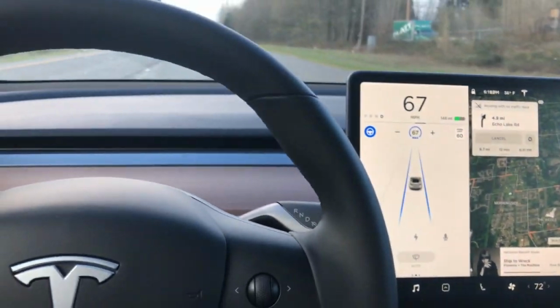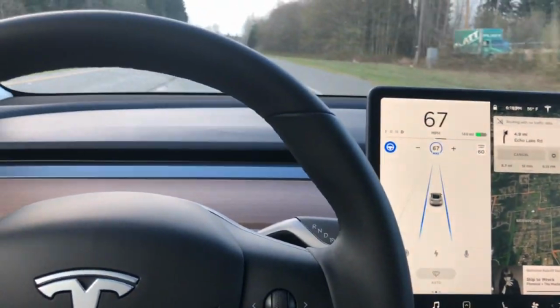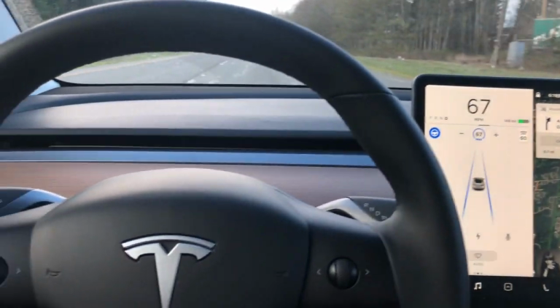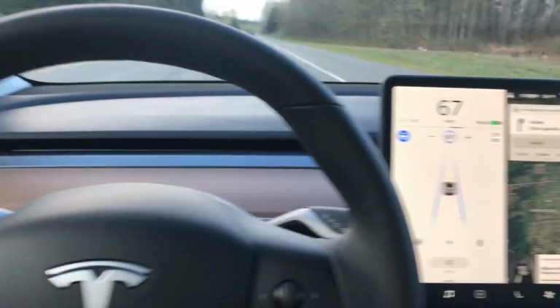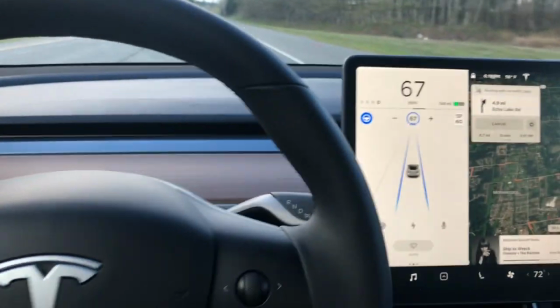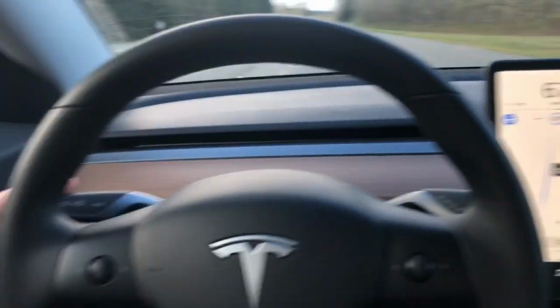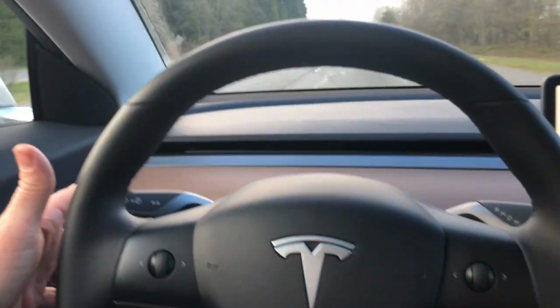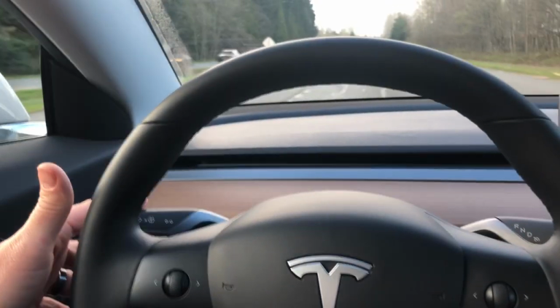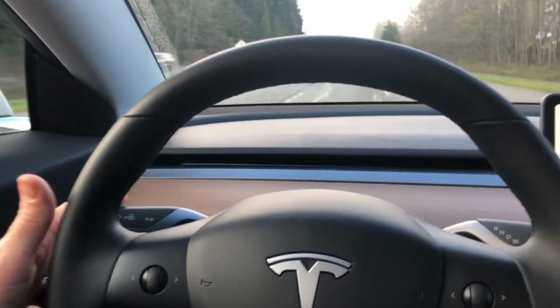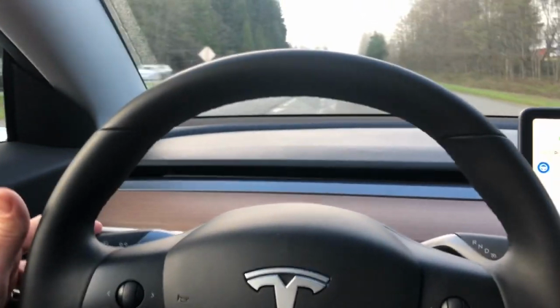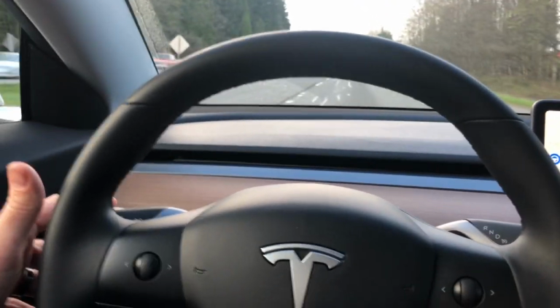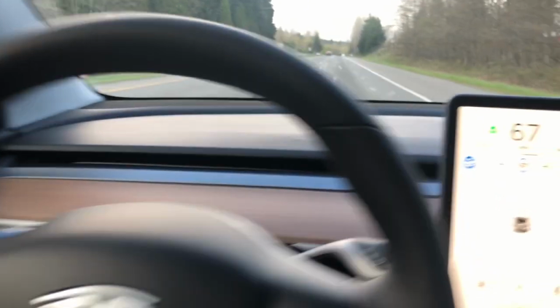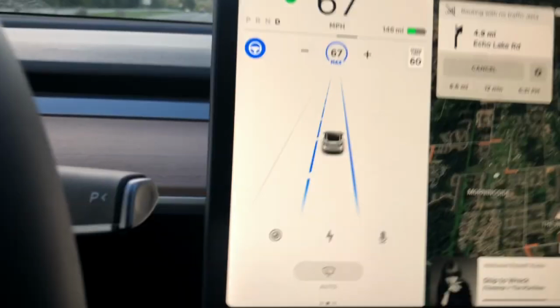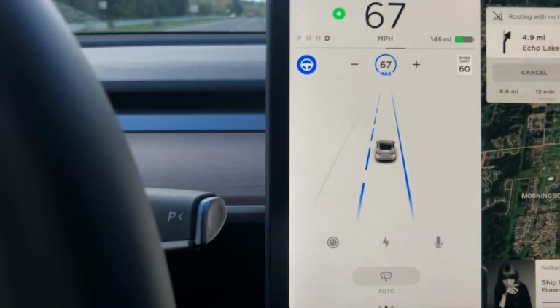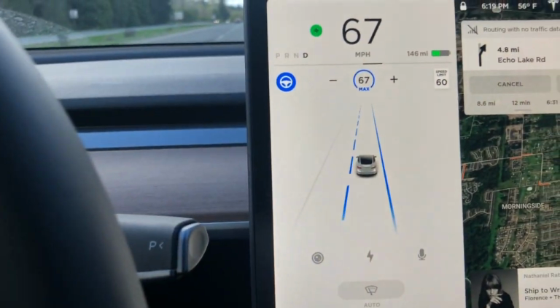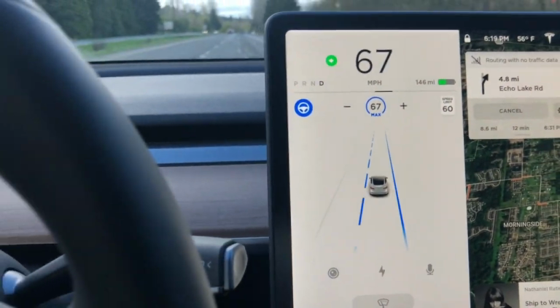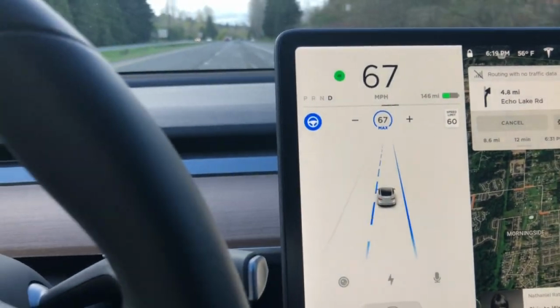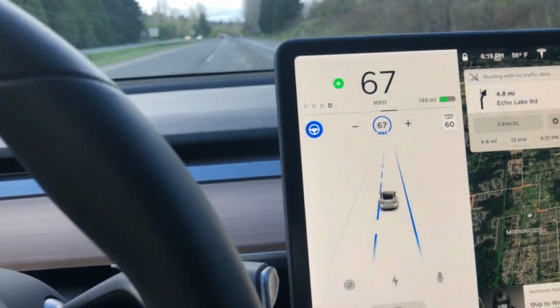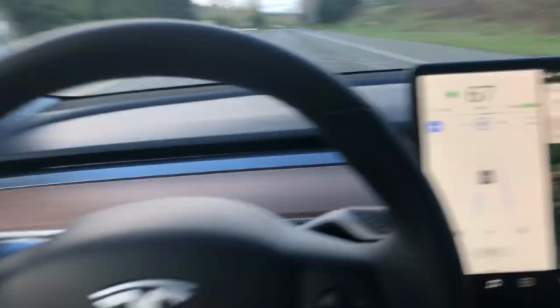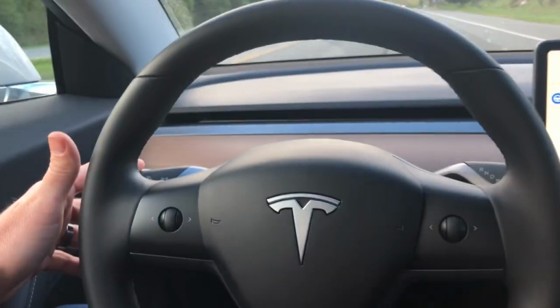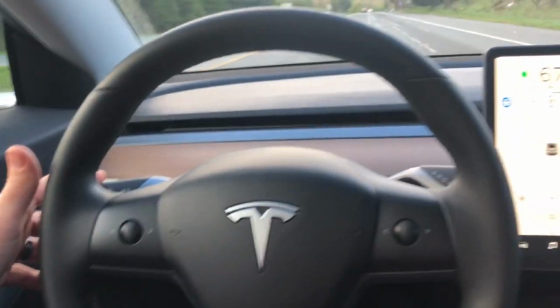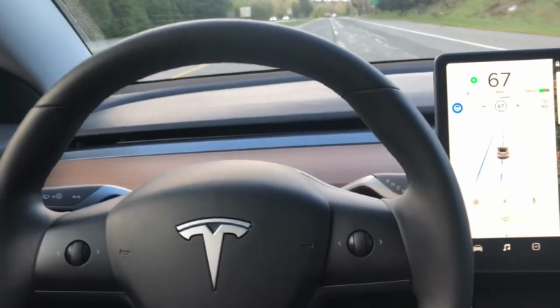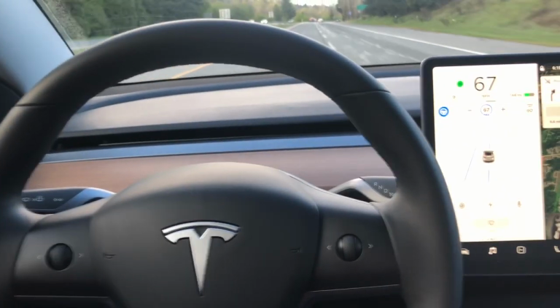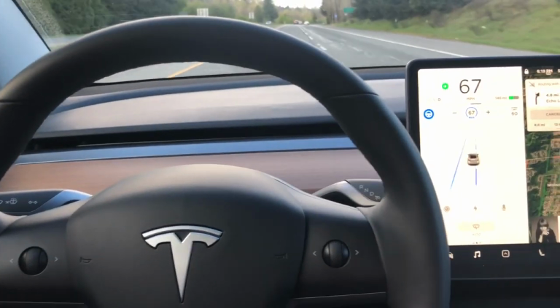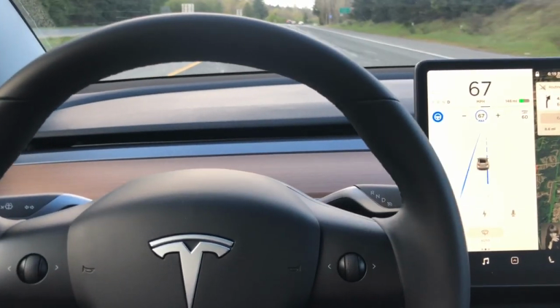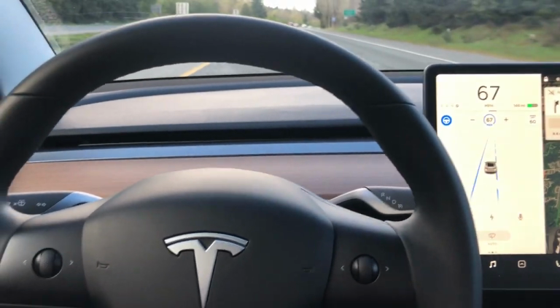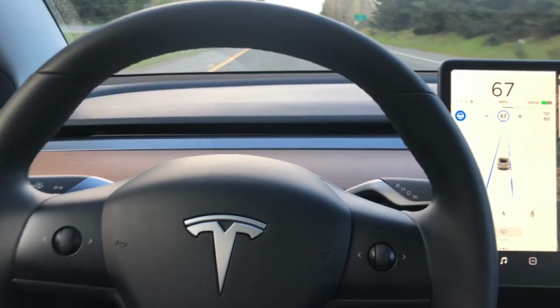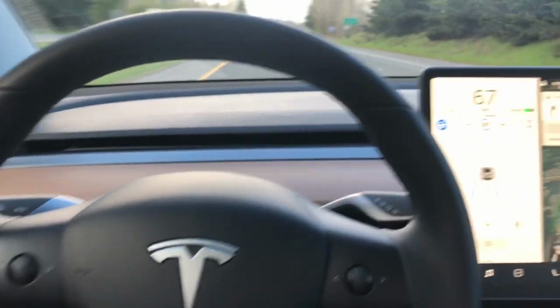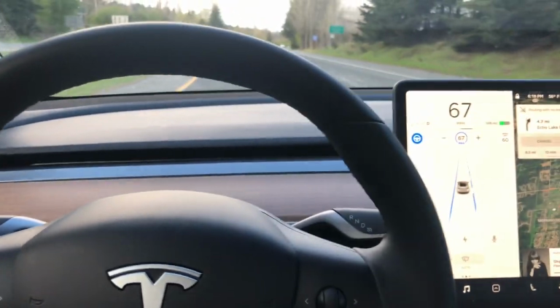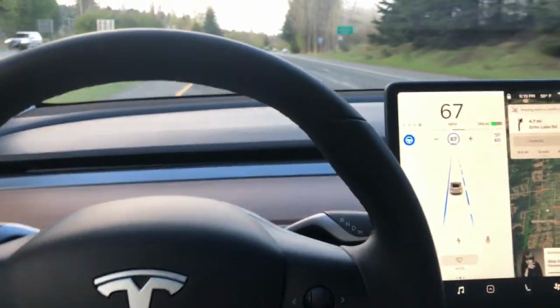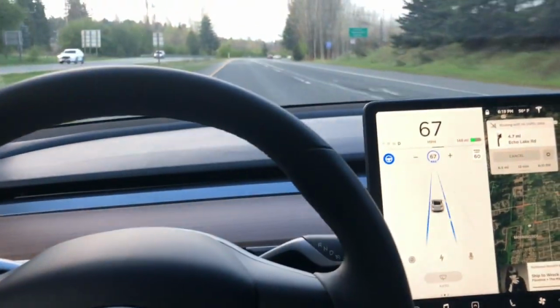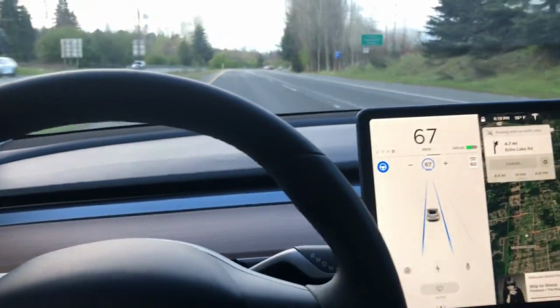If I want to move back over again — on the enhanced autopilot, you can see it go to the dotted line. It moves over on its own. I'm not doing anything but putting the blinker on. It's pretty remarkable.